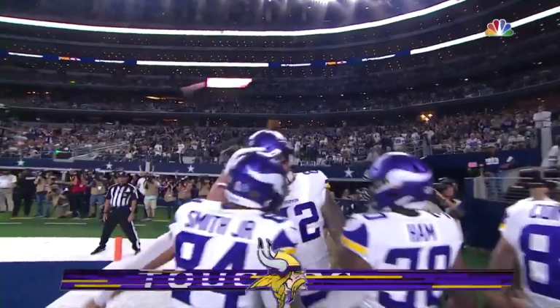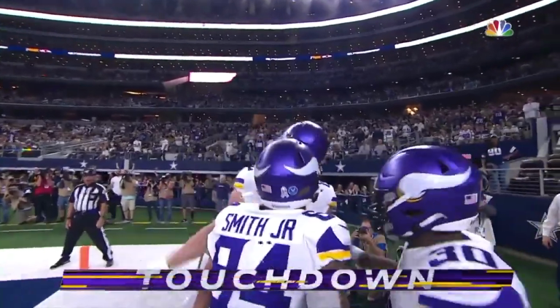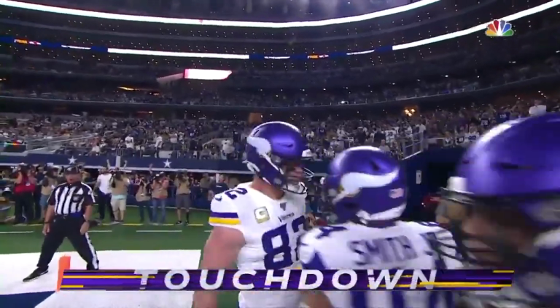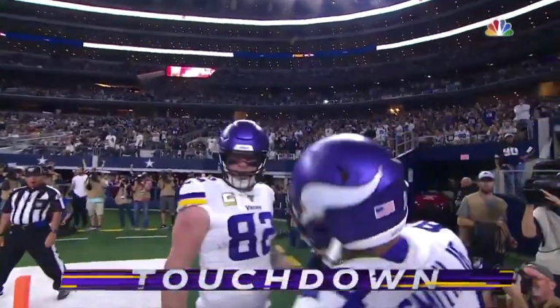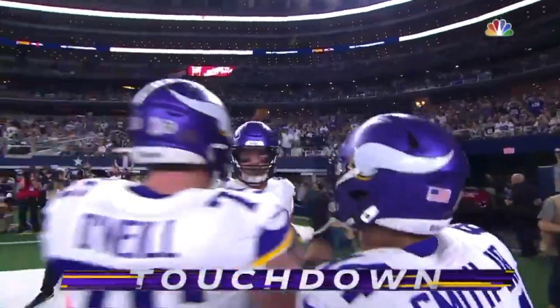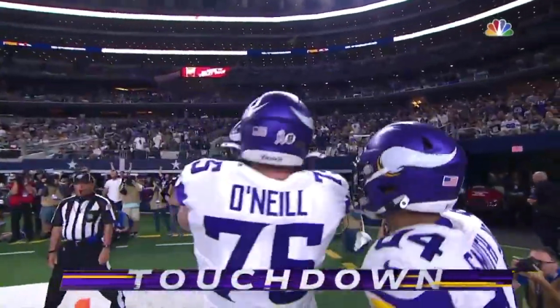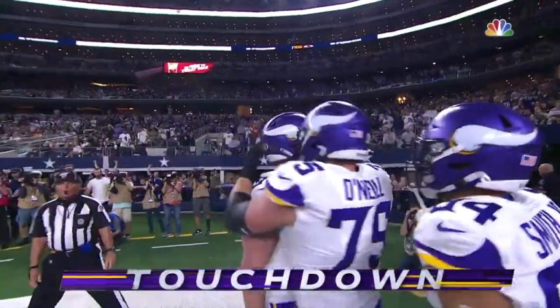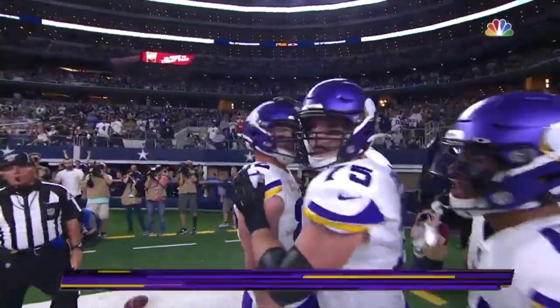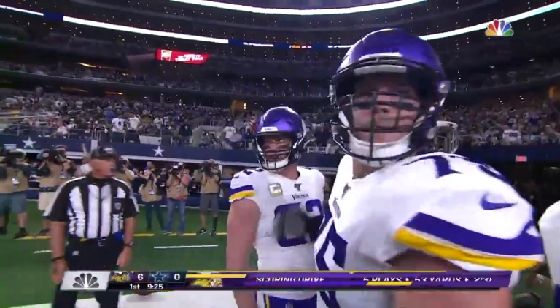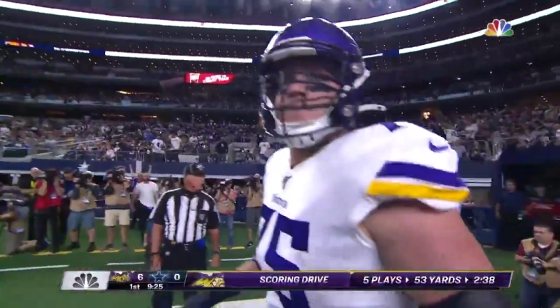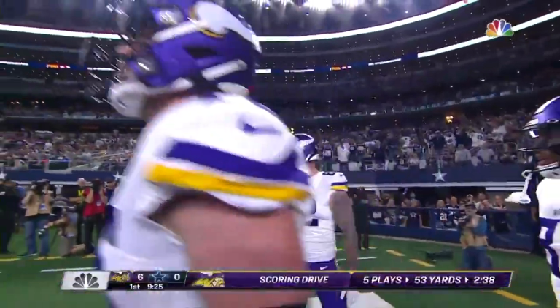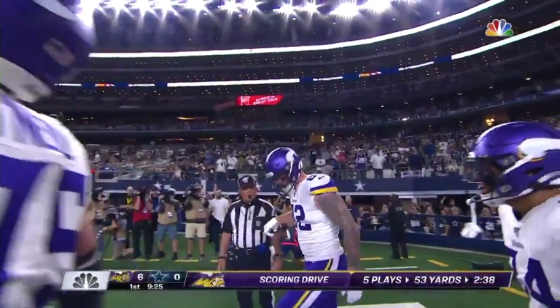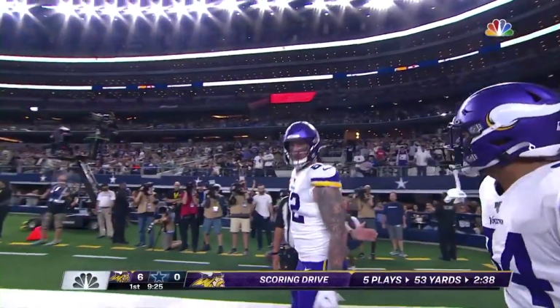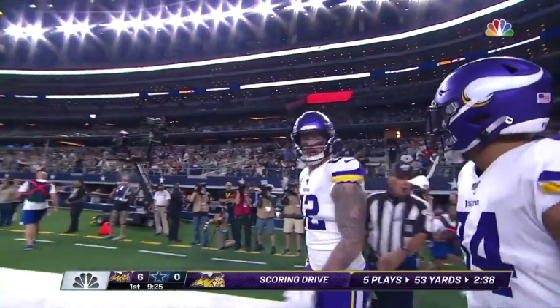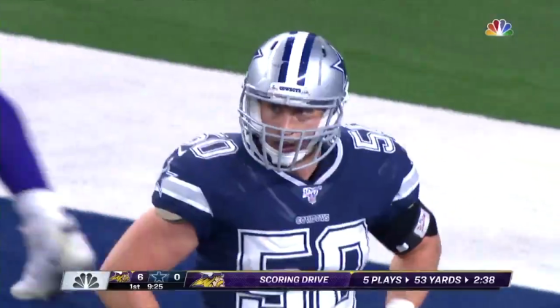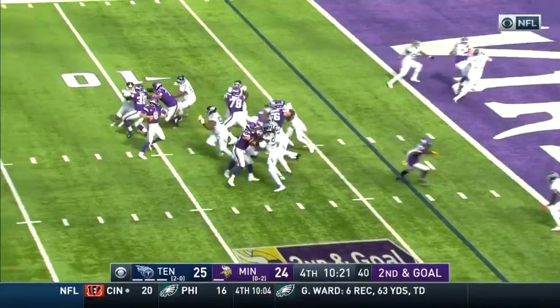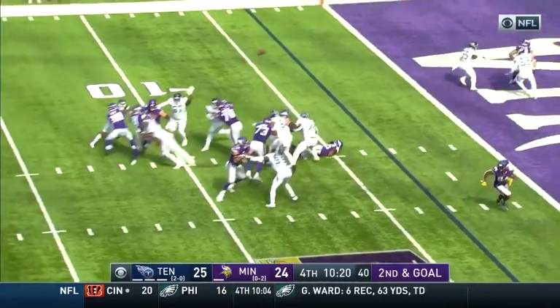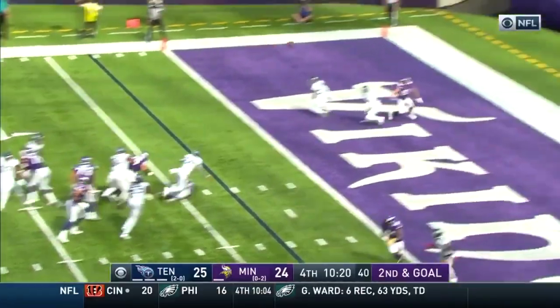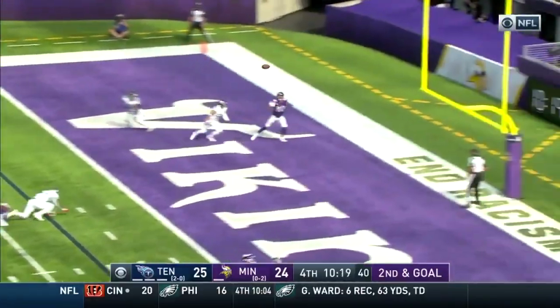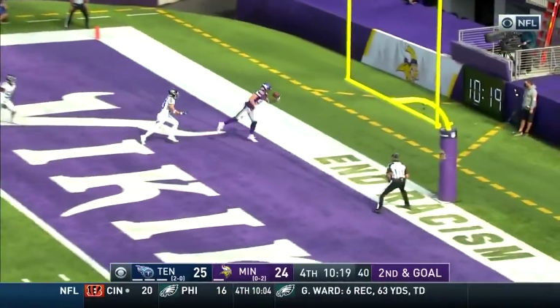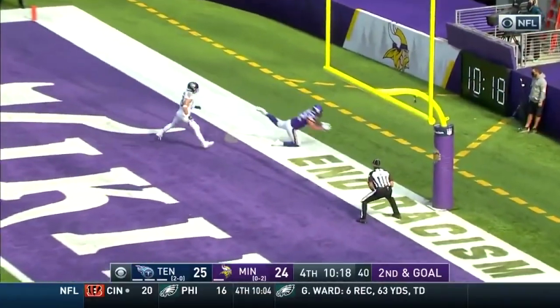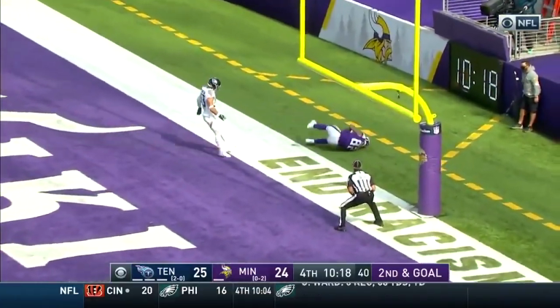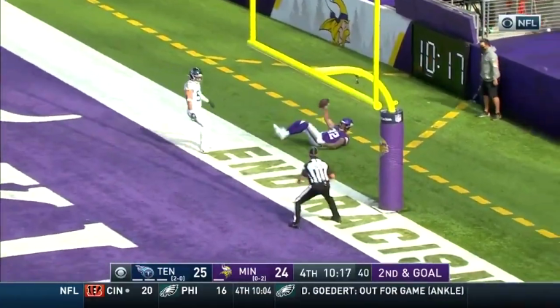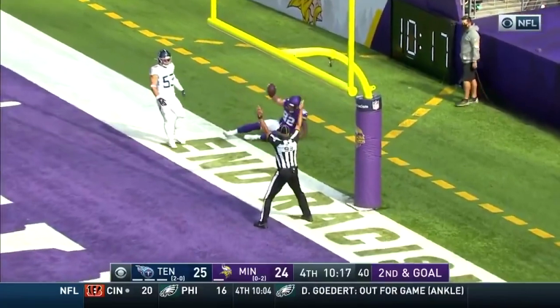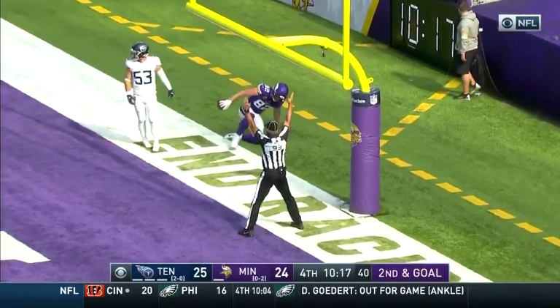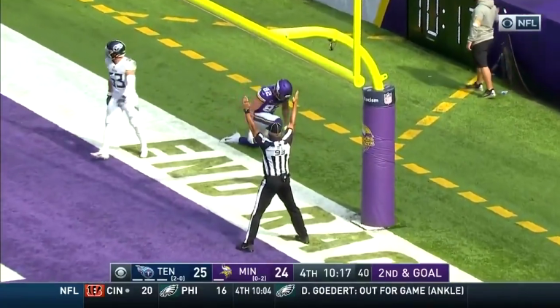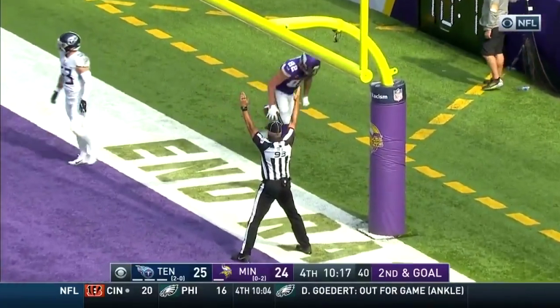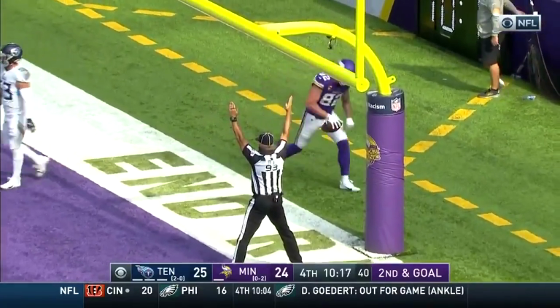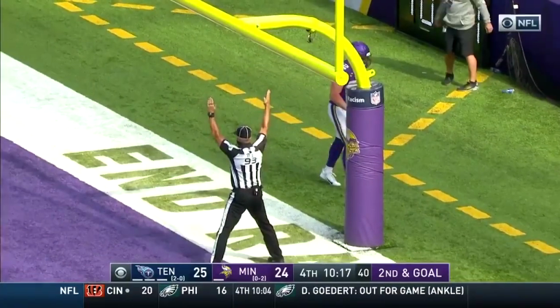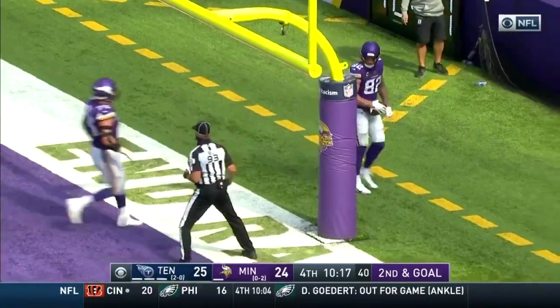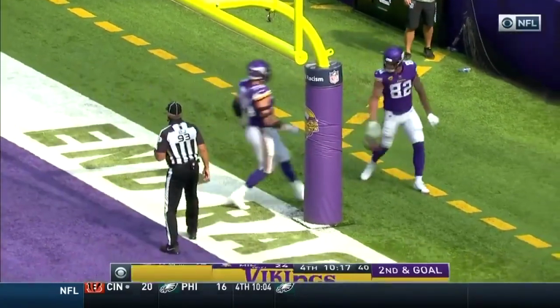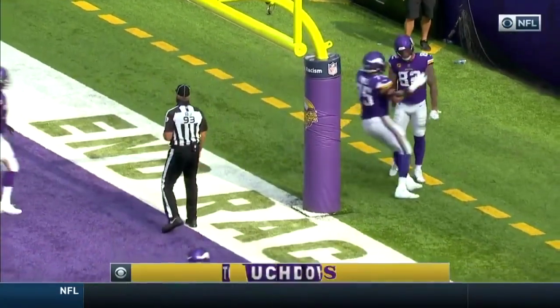Man, oh man, it looked for a second like he was trying to throw it away. And then Rudolph reaches up and grabs it one-handed. Cousins off his back foot, Rudolph is down there — did he get it? Yes! What a catch! Kyle Rudolph!